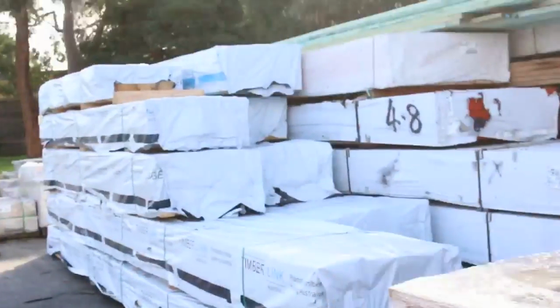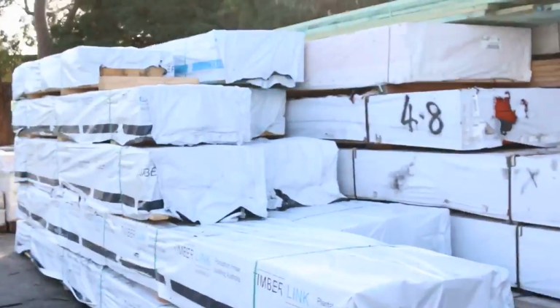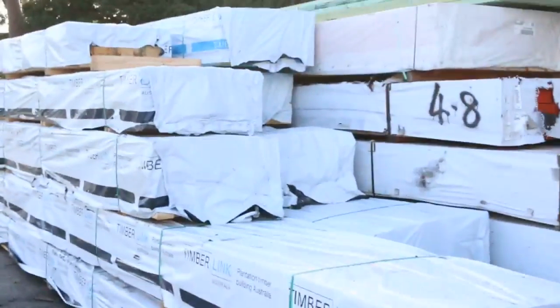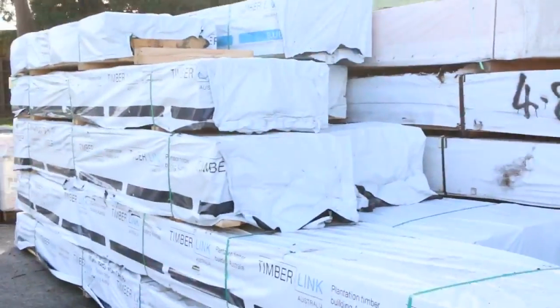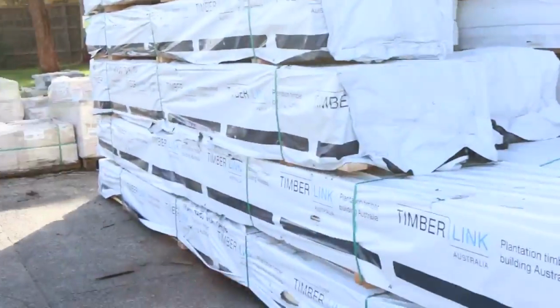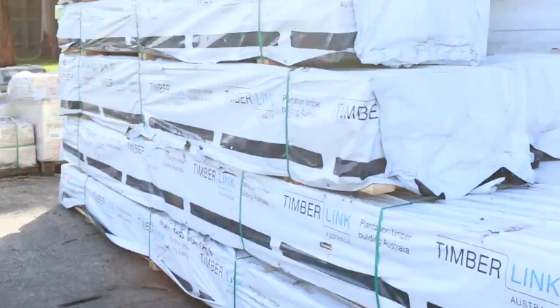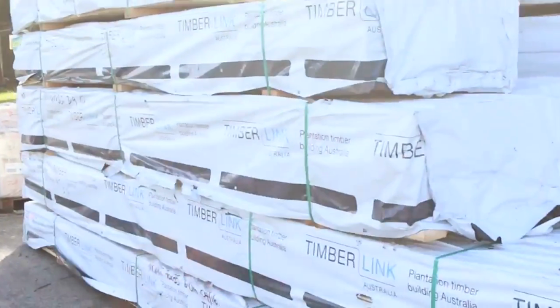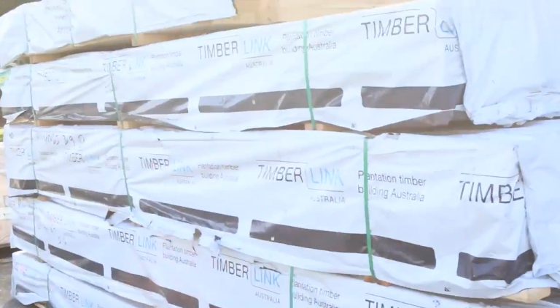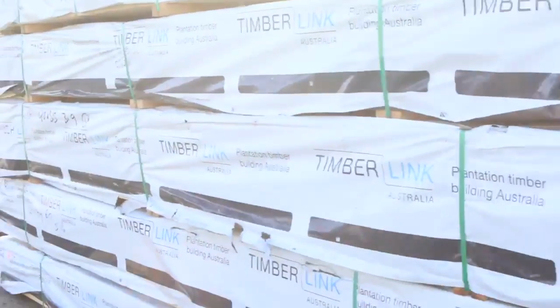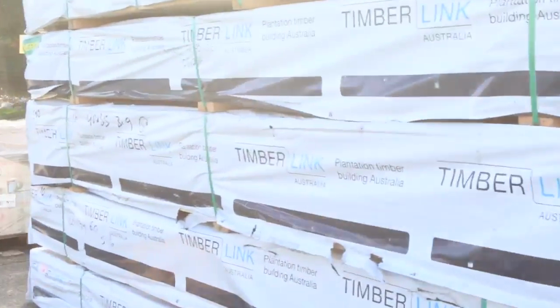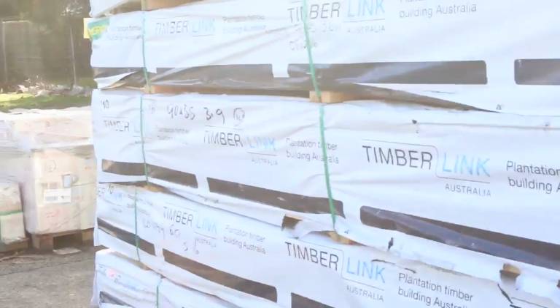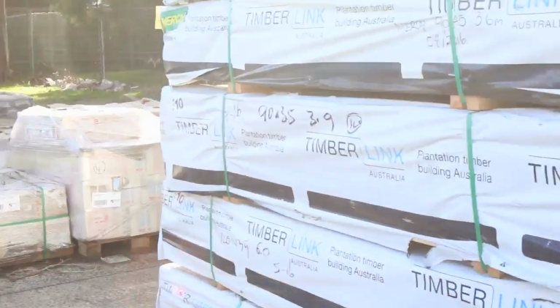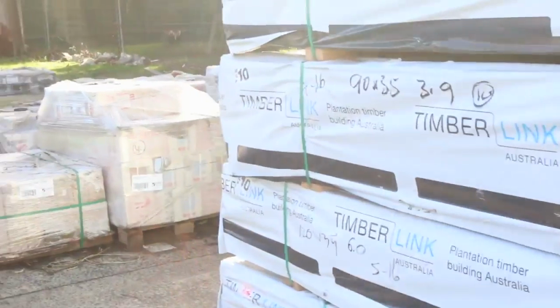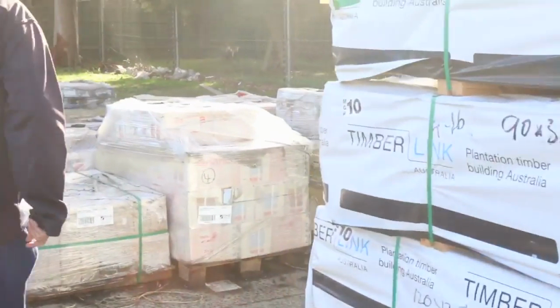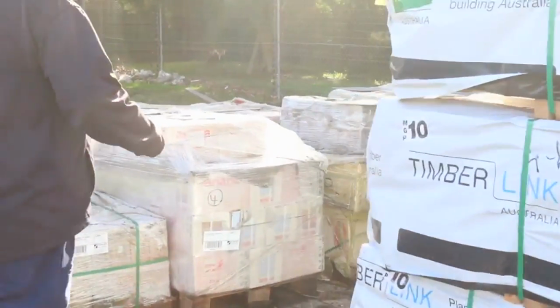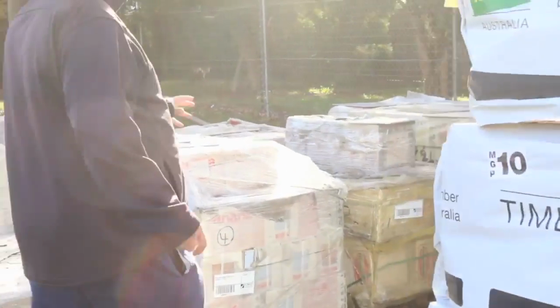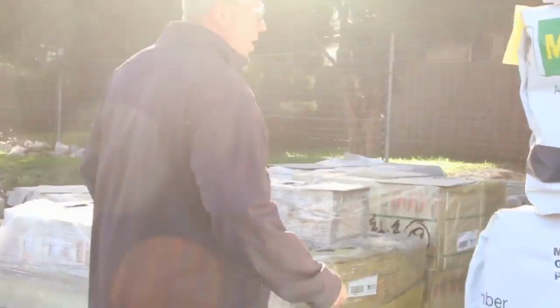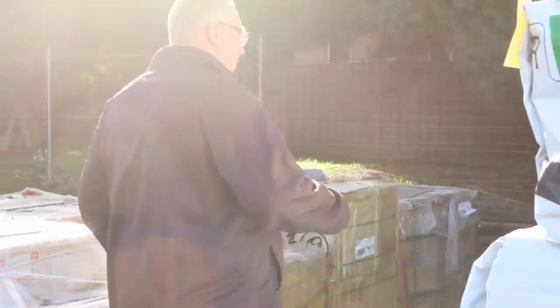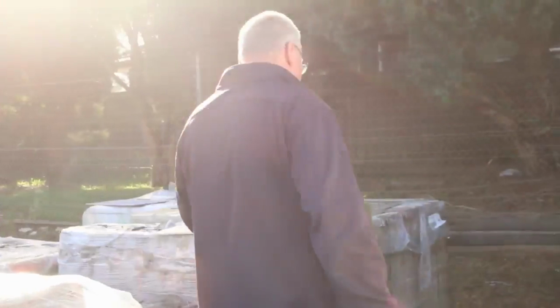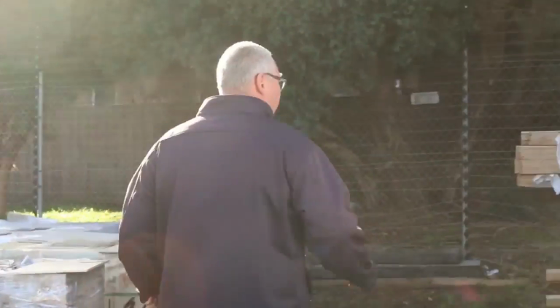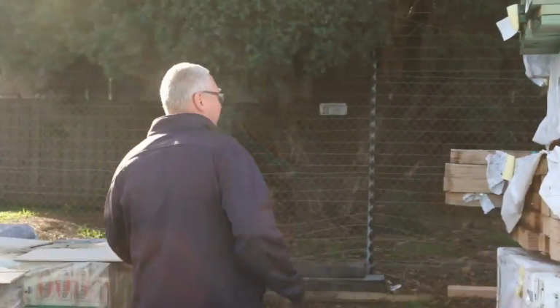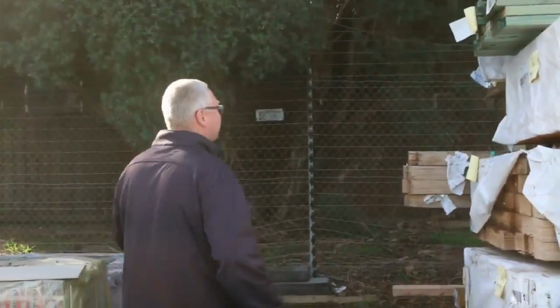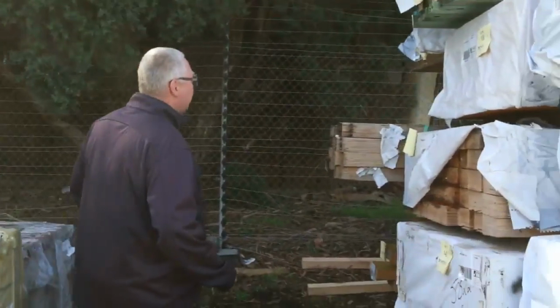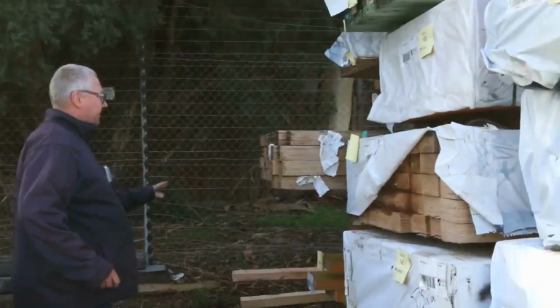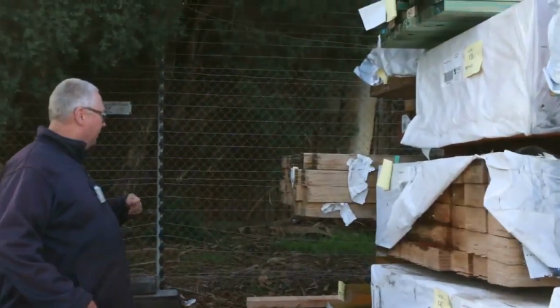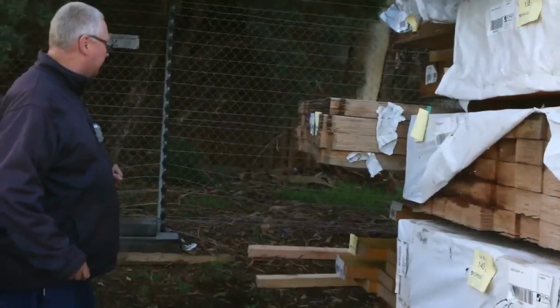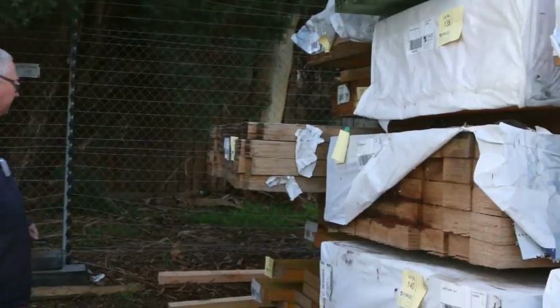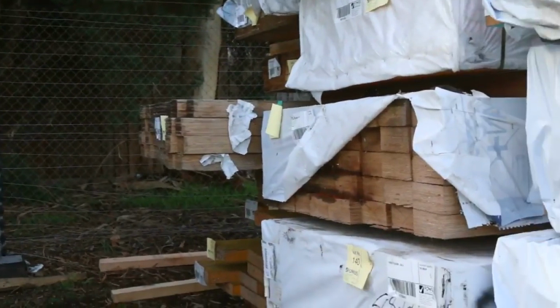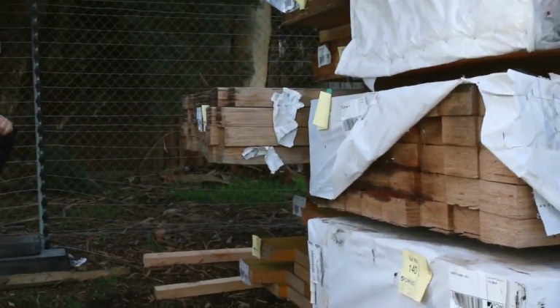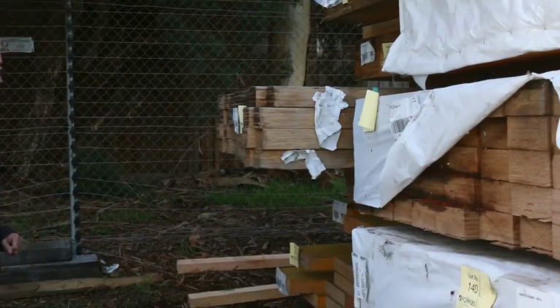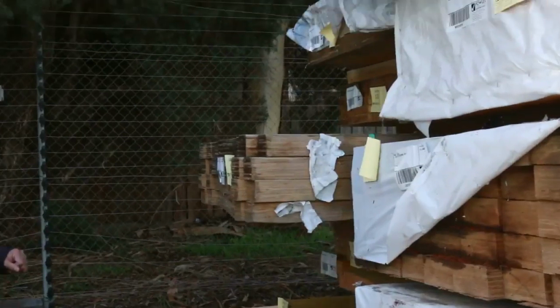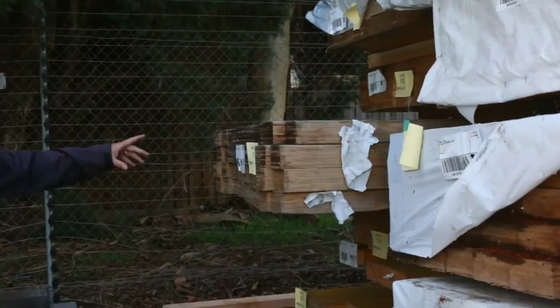Over here some of the longer material — have a look at all that really fresh stock. Making our way over the back of the row here into a whole heap of LVLs, massive big beams, some of these up to 13.2 meters in length.